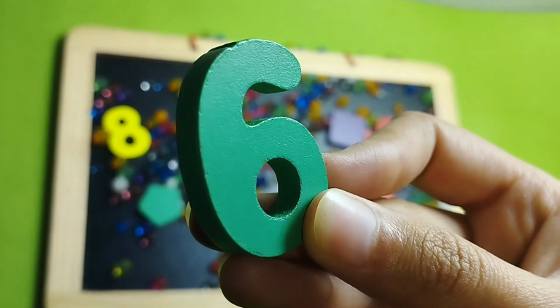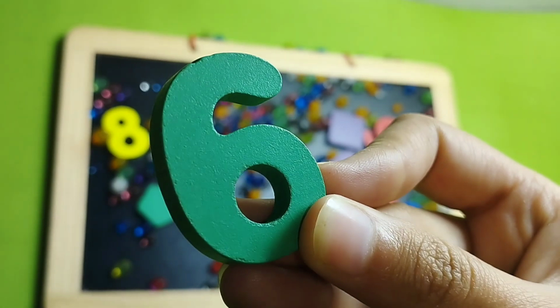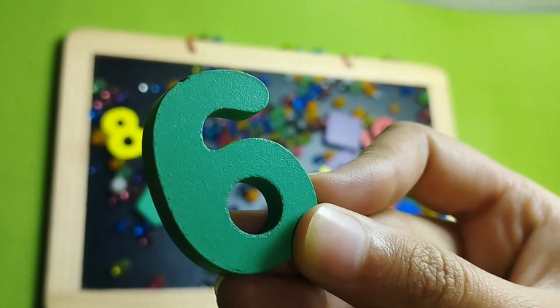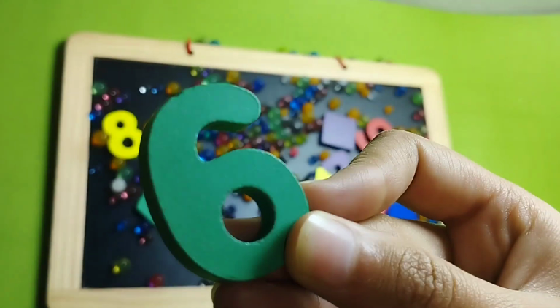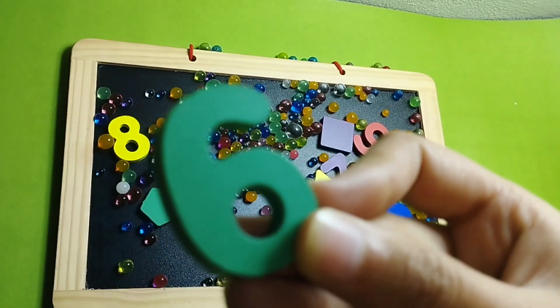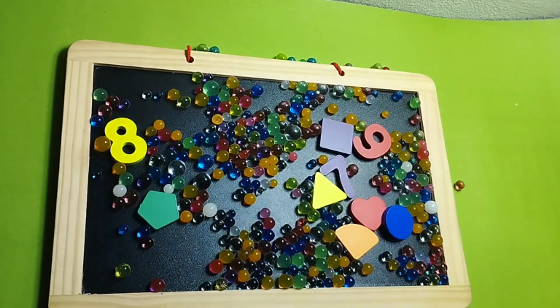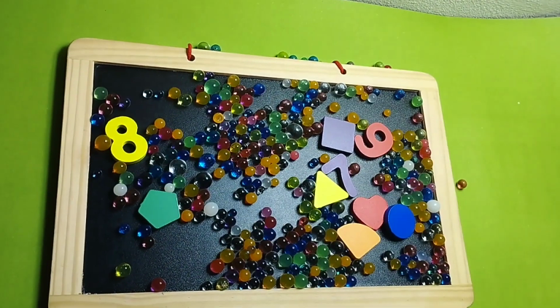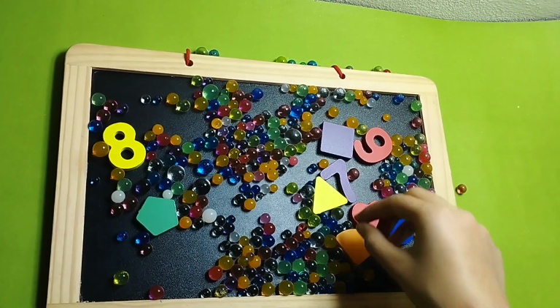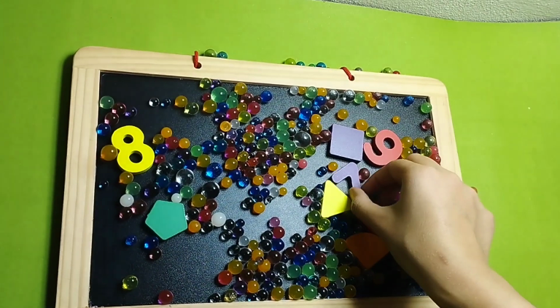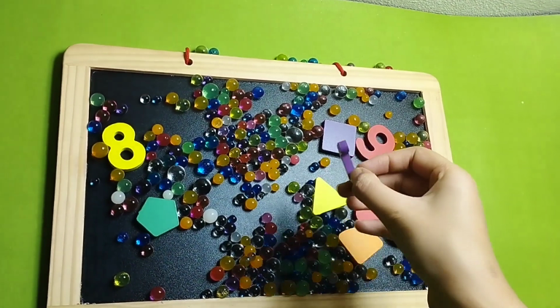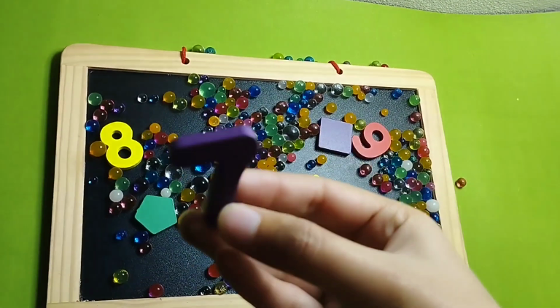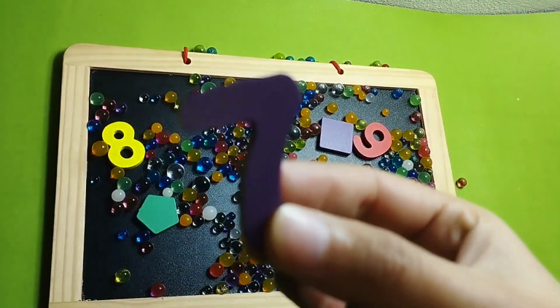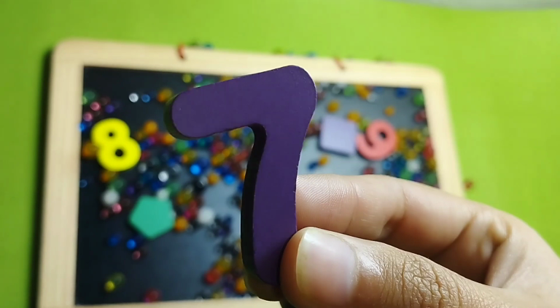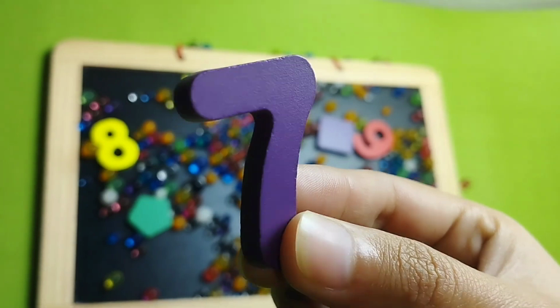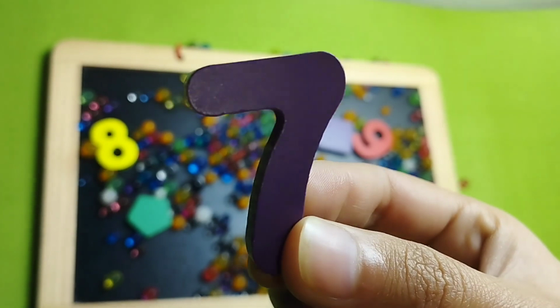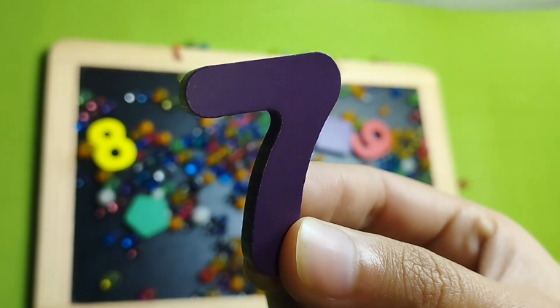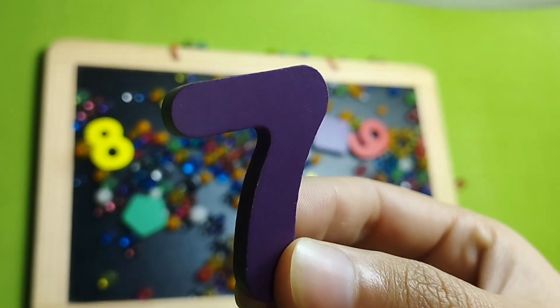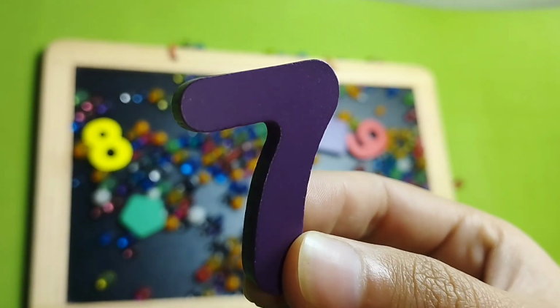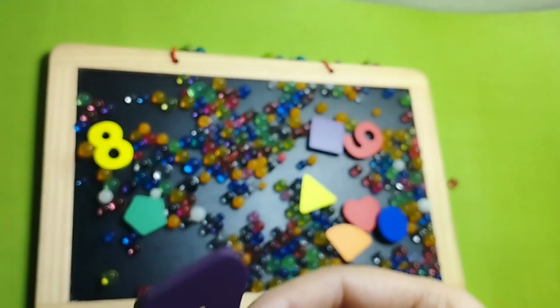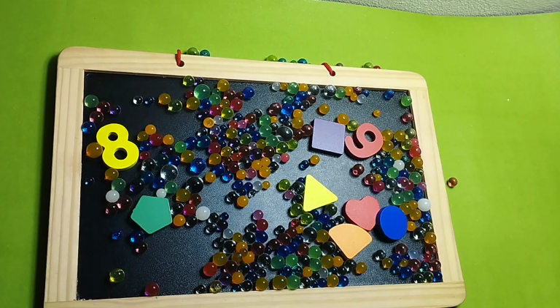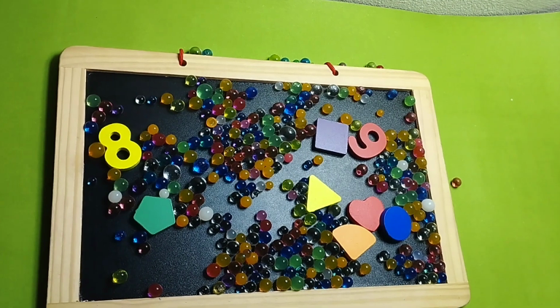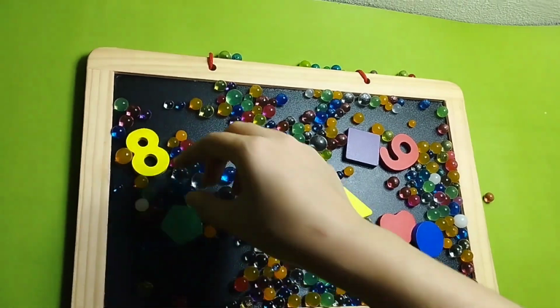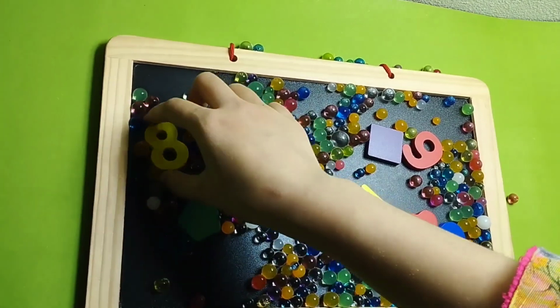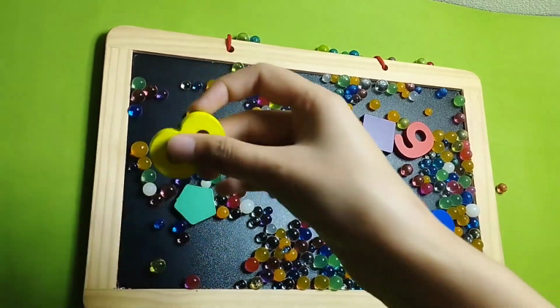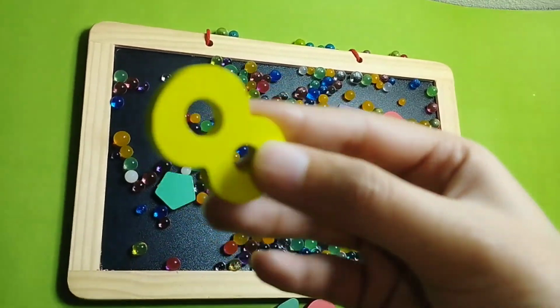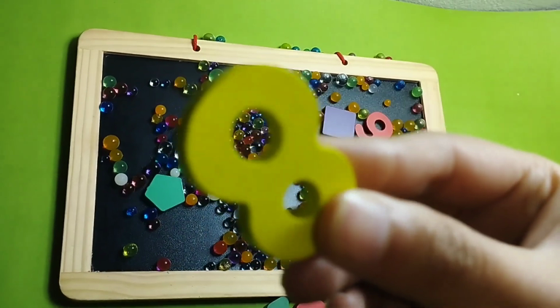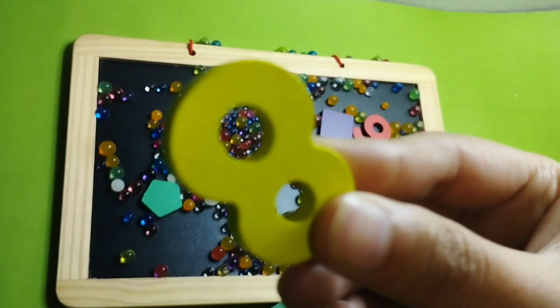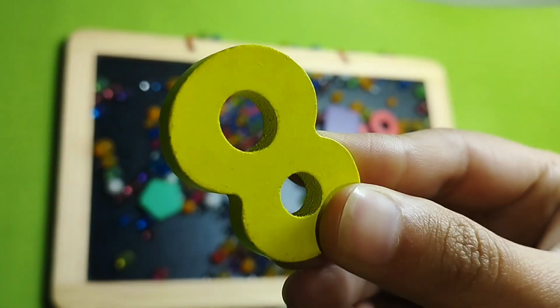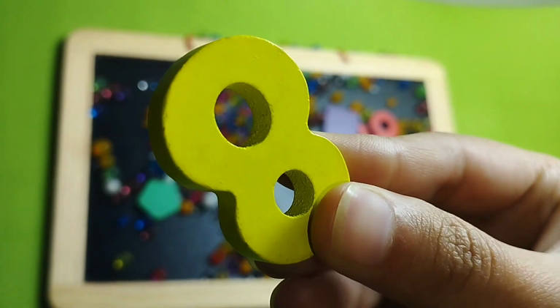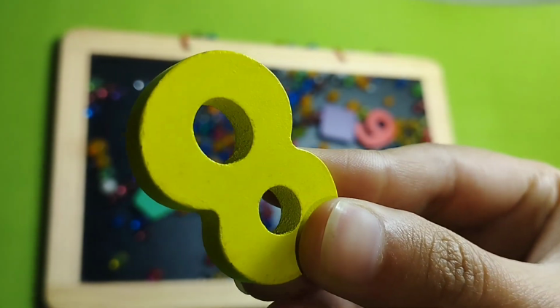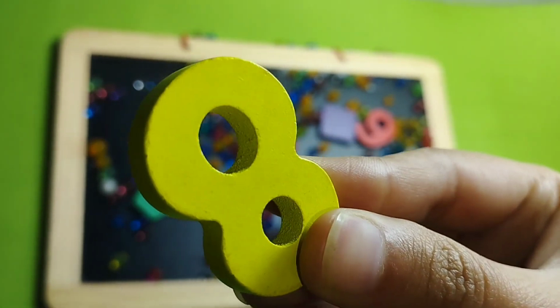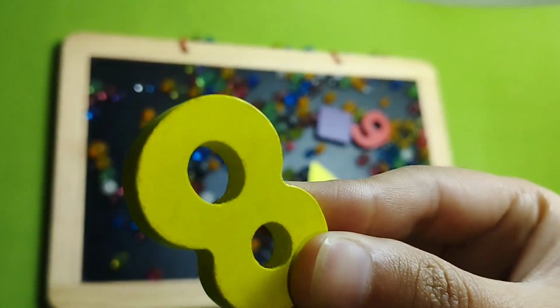Number 5, number 6, this is number 6. Number 7, this is number 7. Number 8, this is number 8.